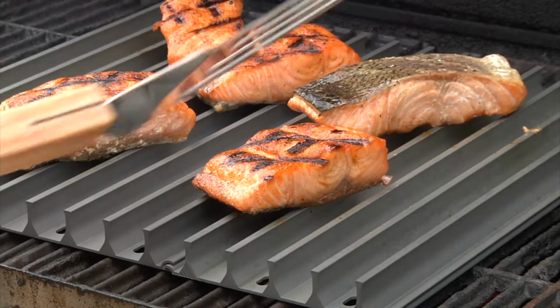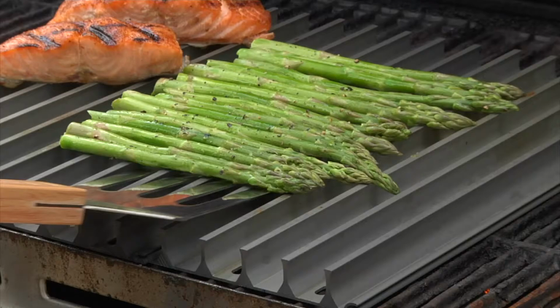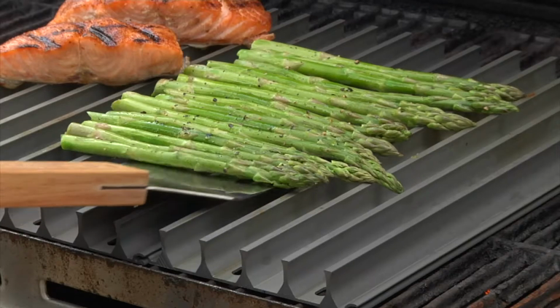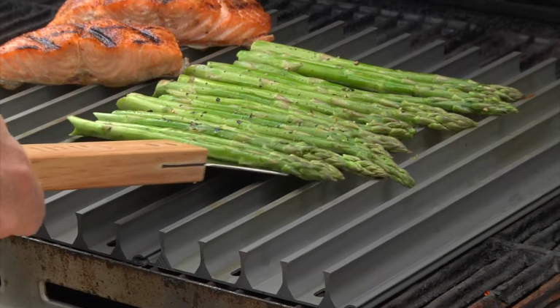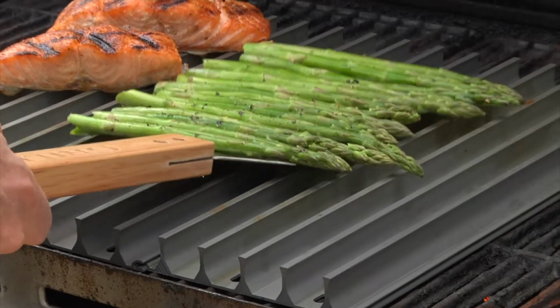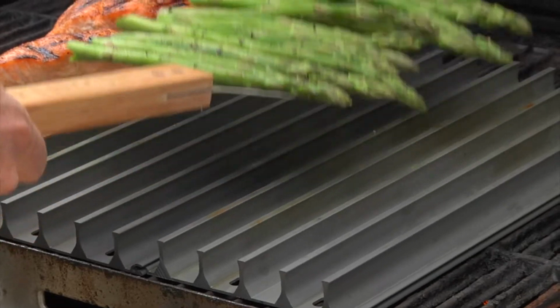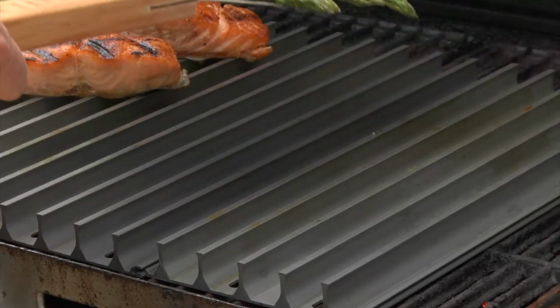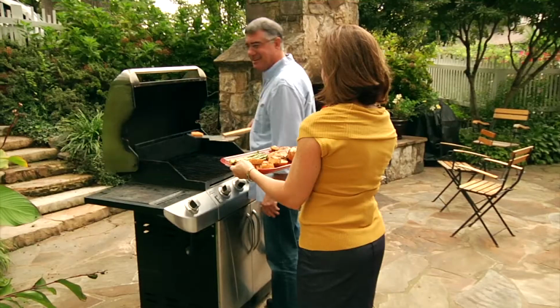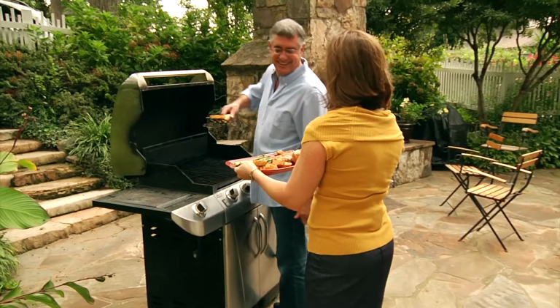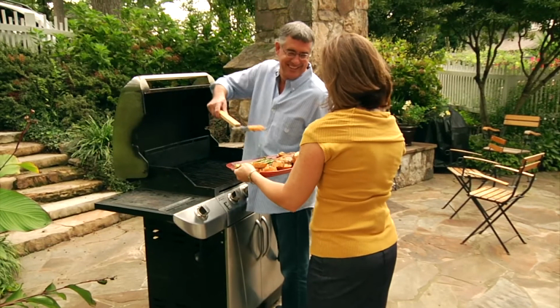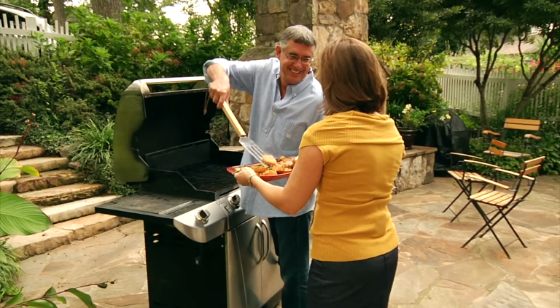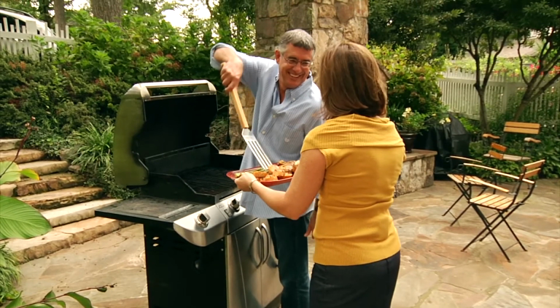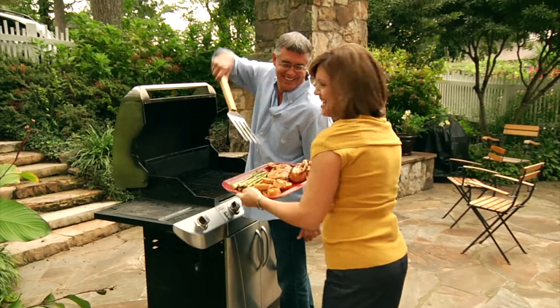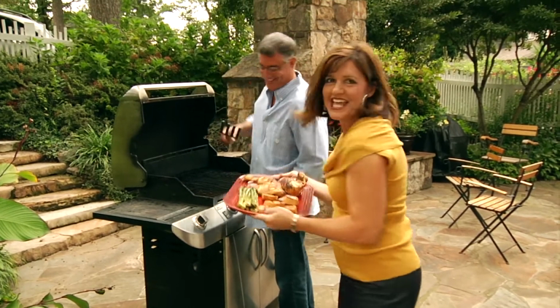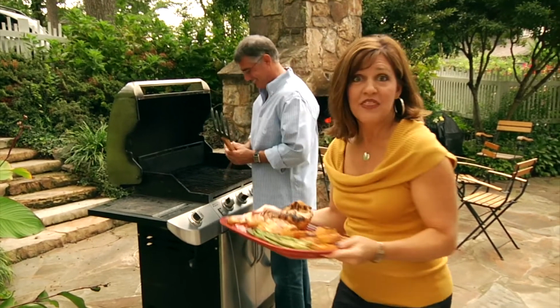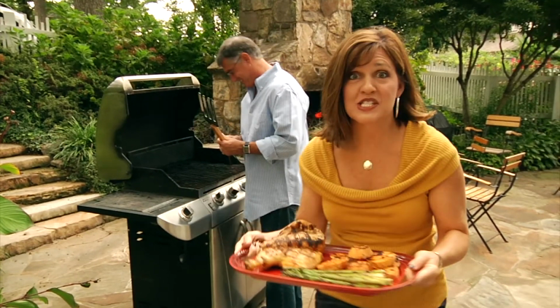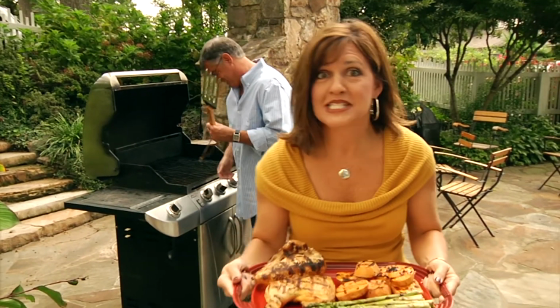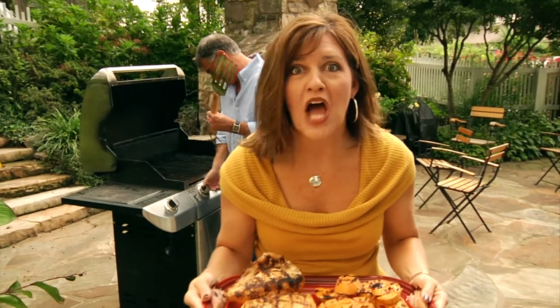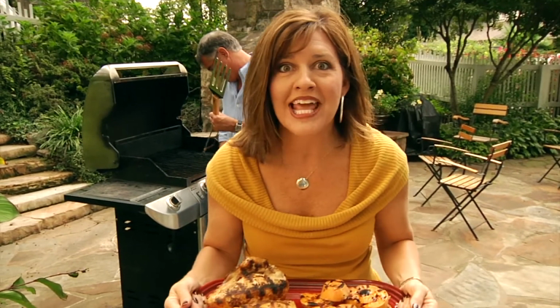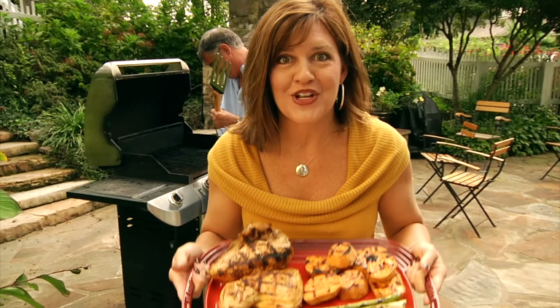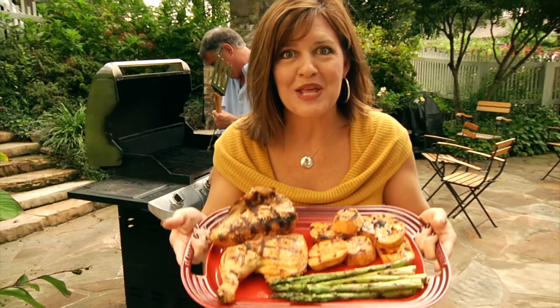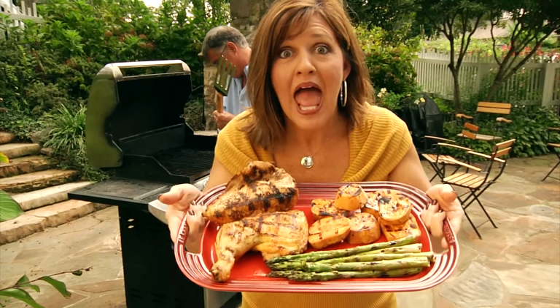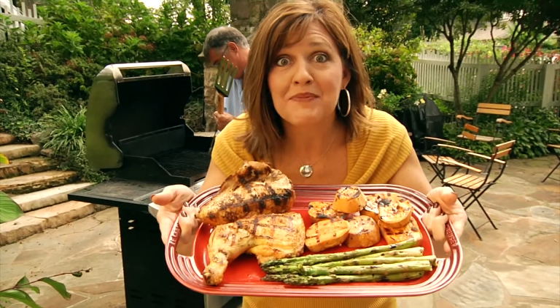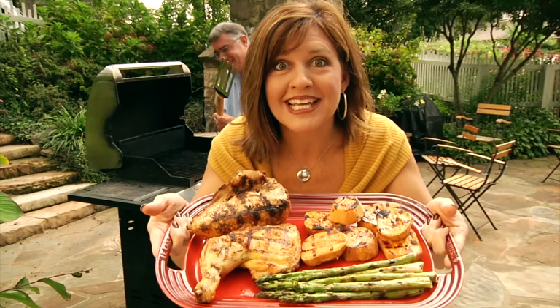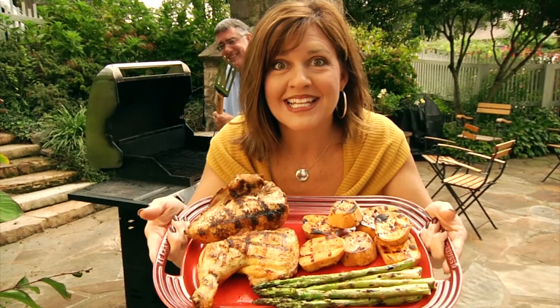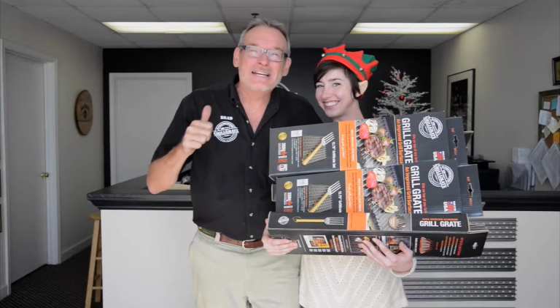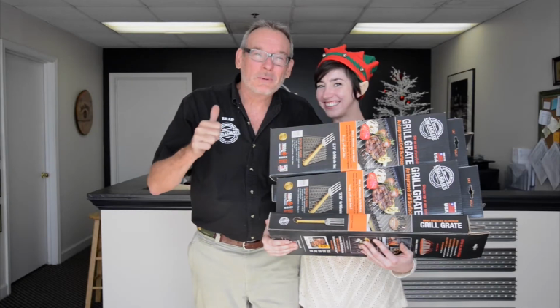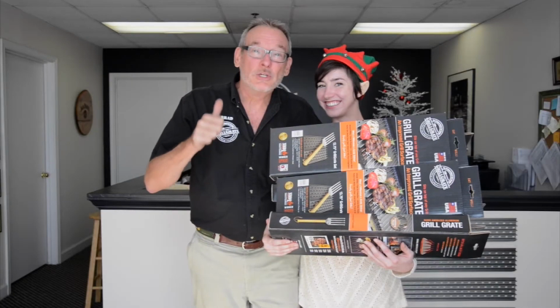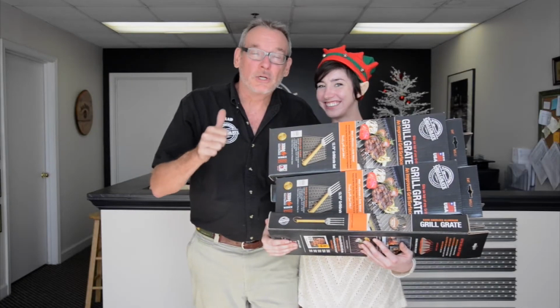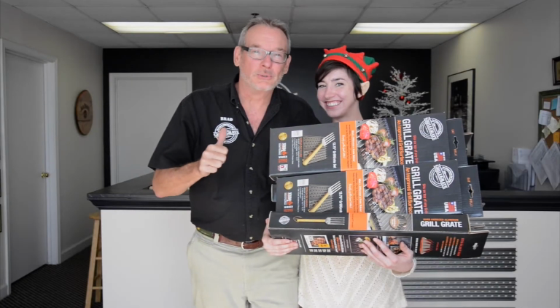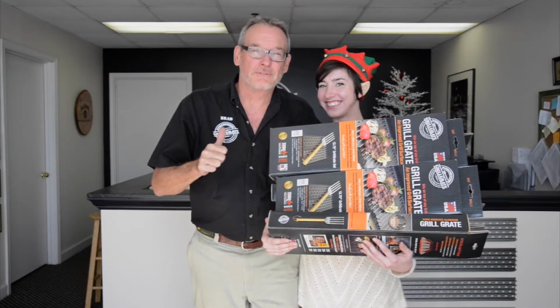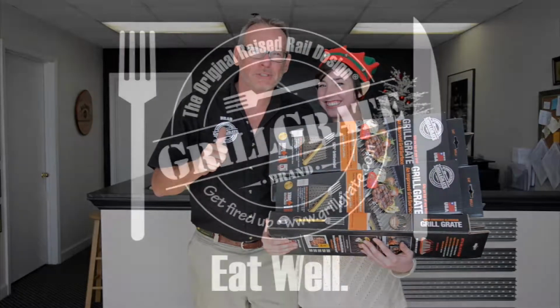Turn your dysfunctional griller into a grill master with Grill Grates. This is the best gift I ever got him — and me. Make Grill Grates your go-to gift this year.